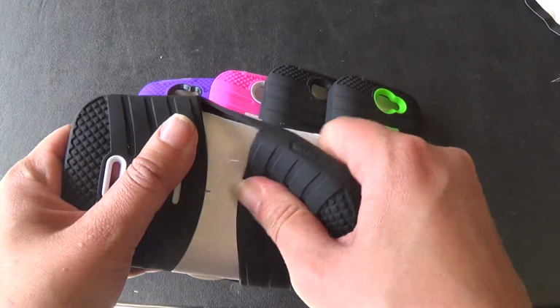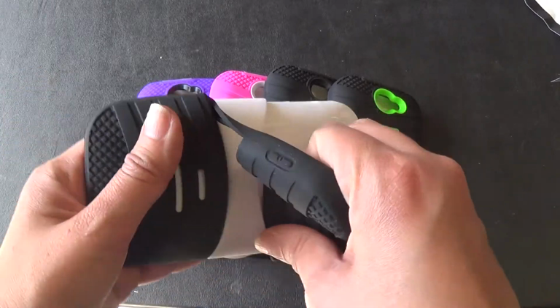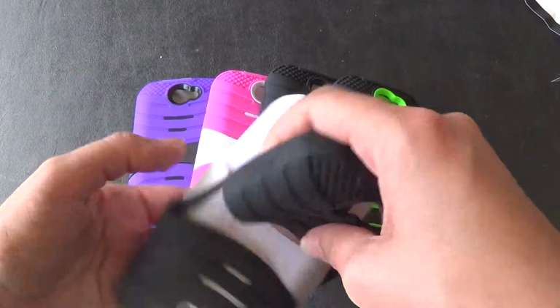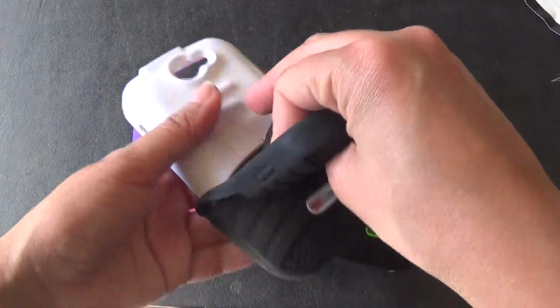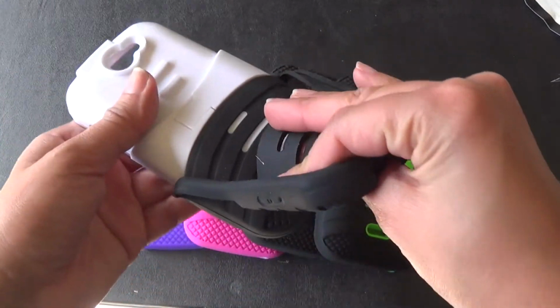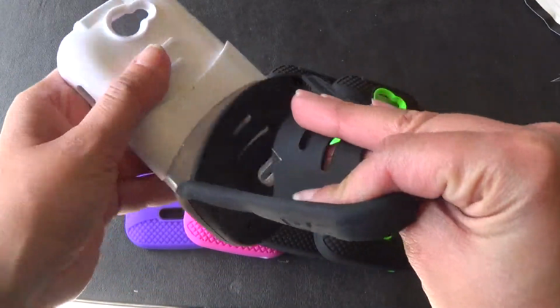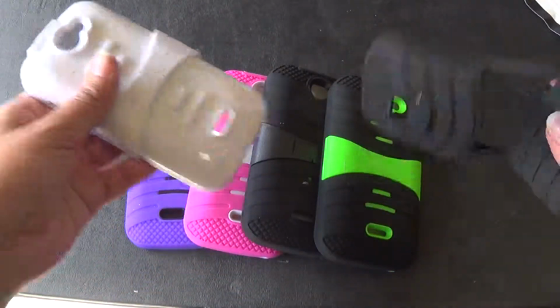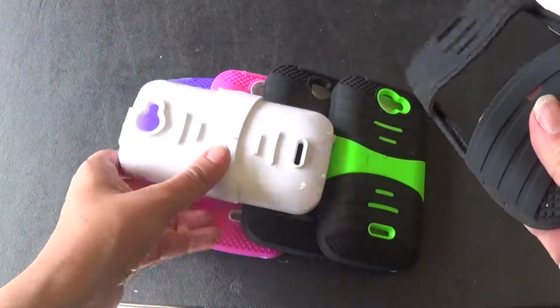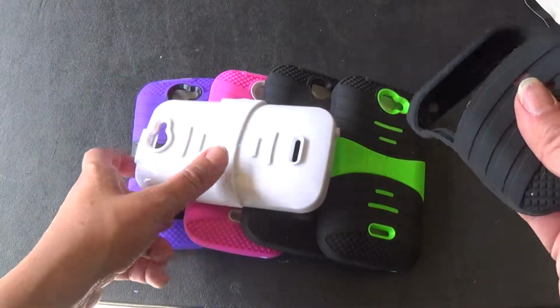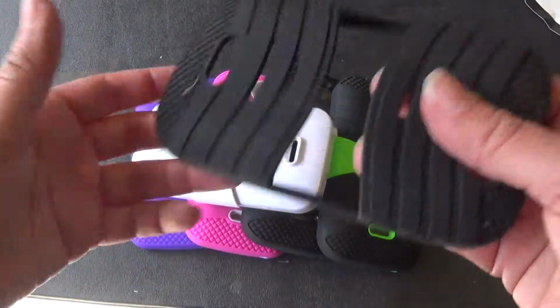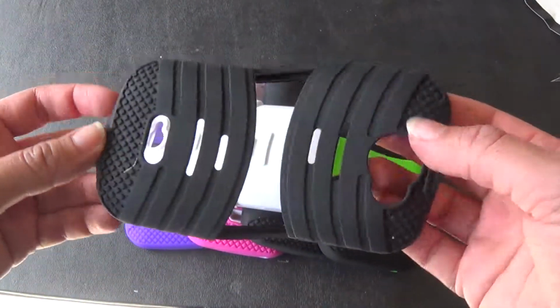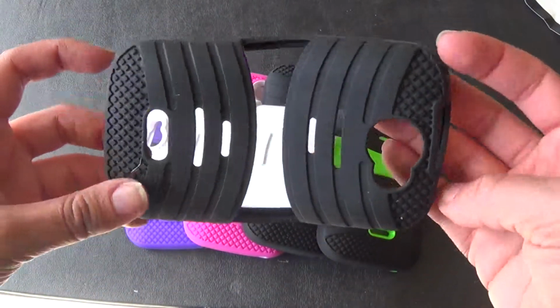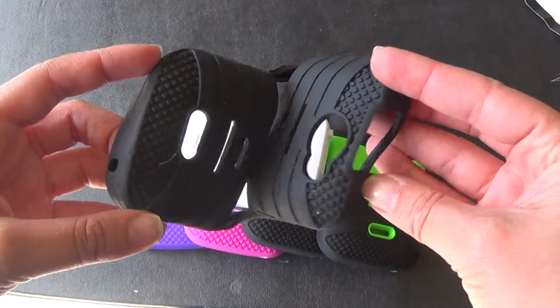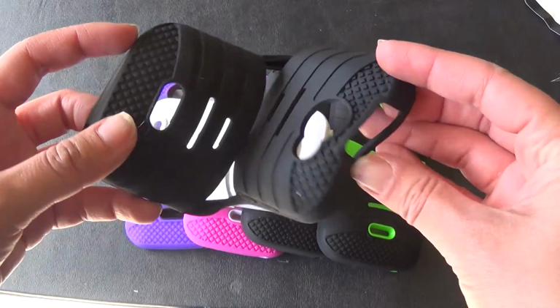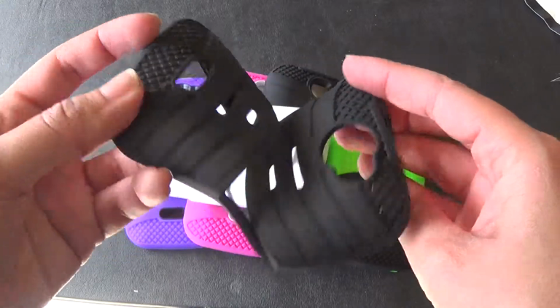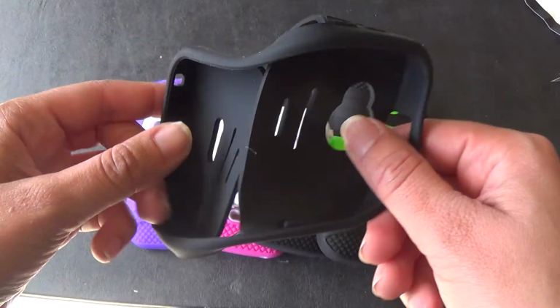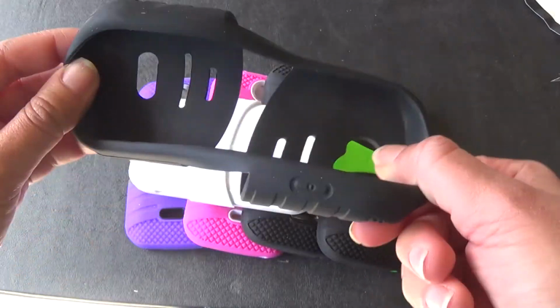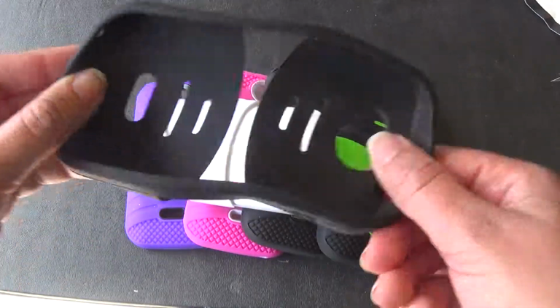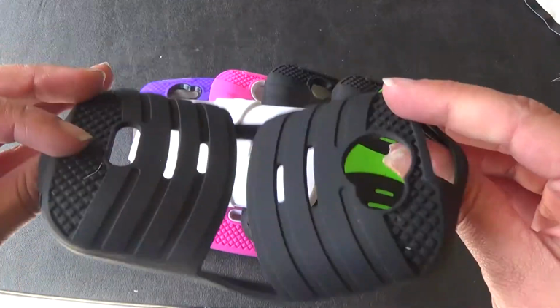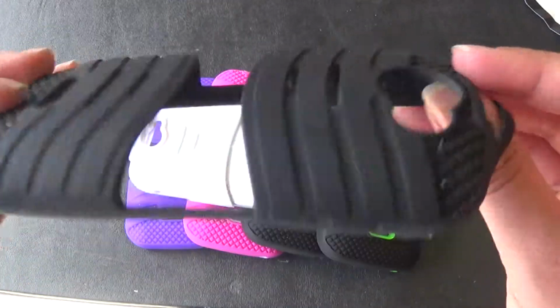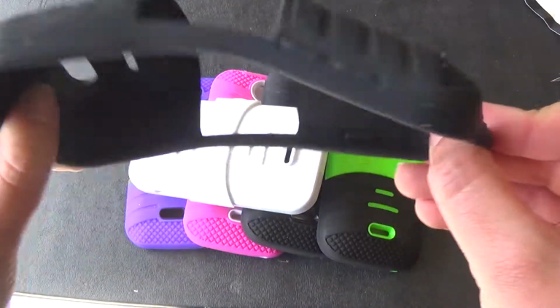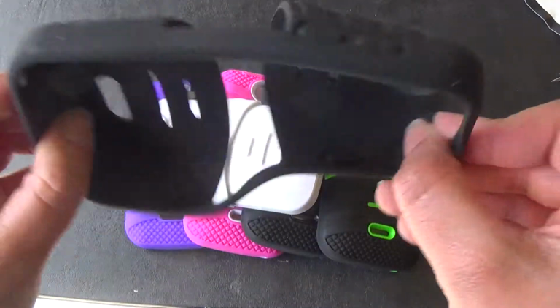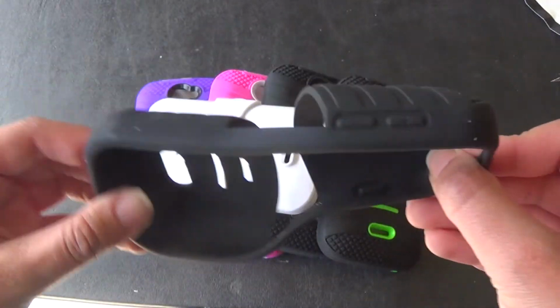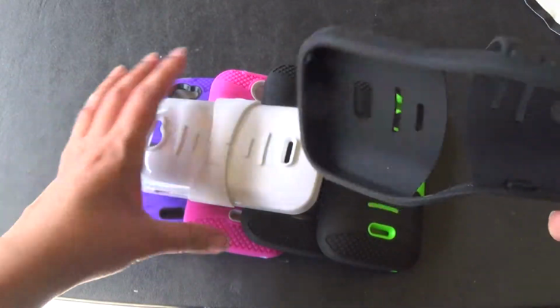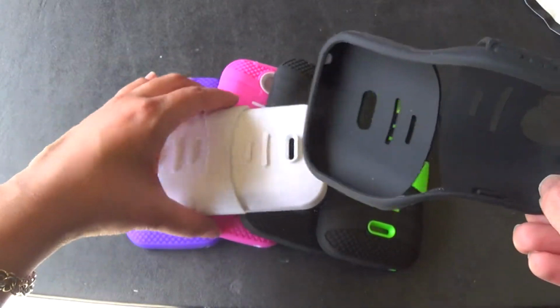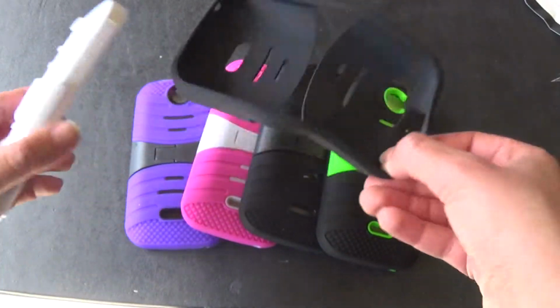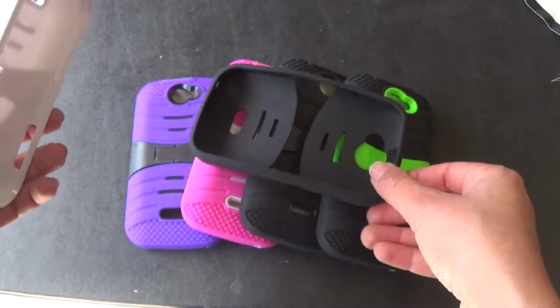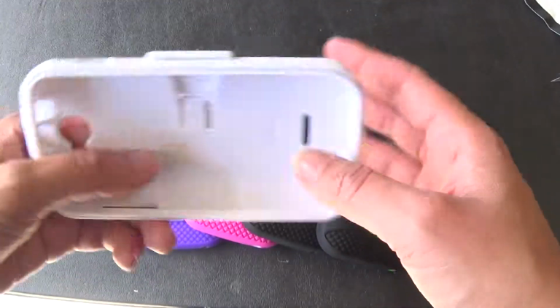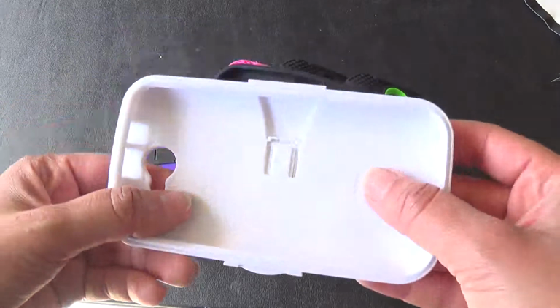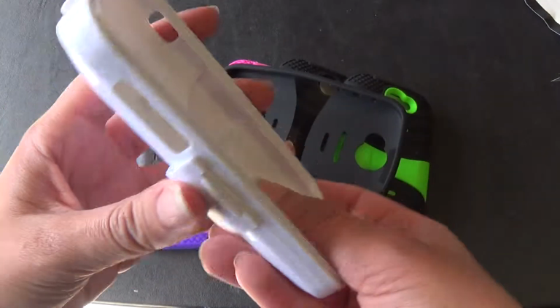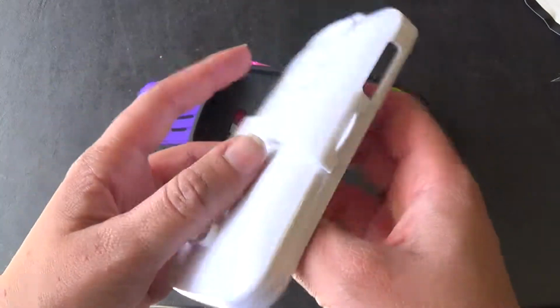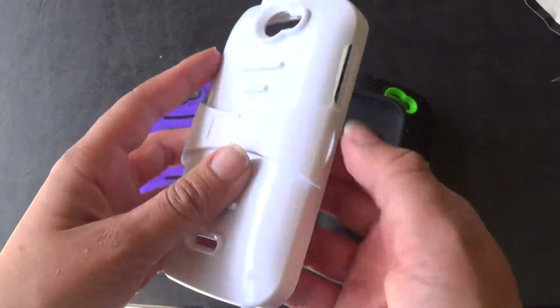When you're installing it, you're just going to go ahead and take it off. This part is really flexible and rubbery, as you can see right here. And there is the second layer which is the plastic.